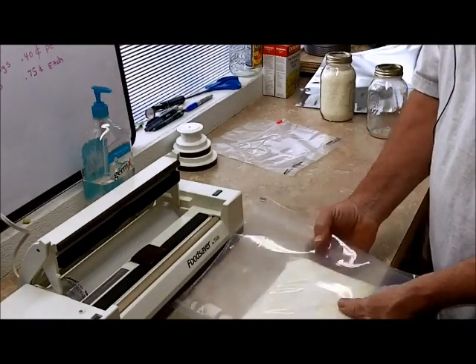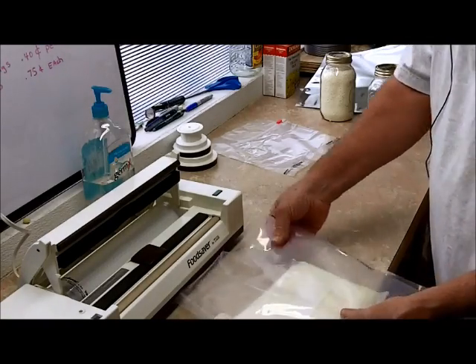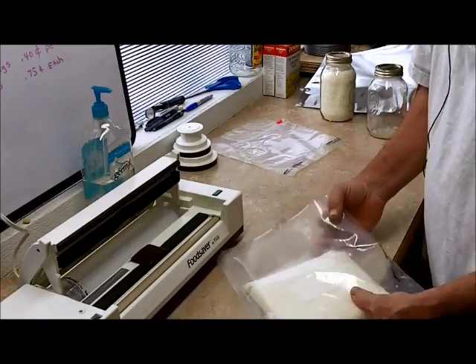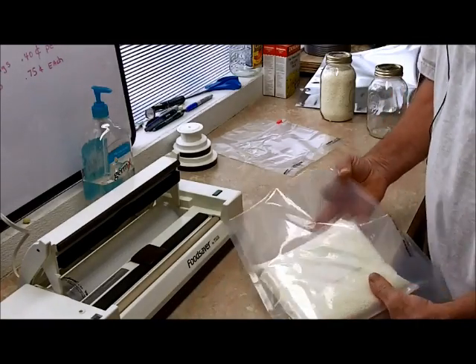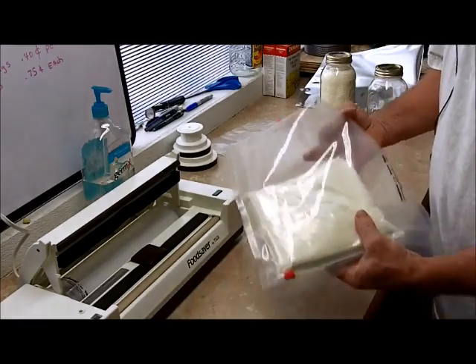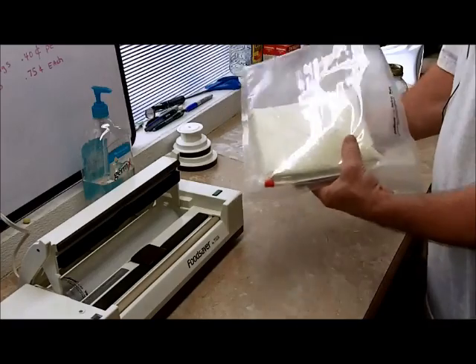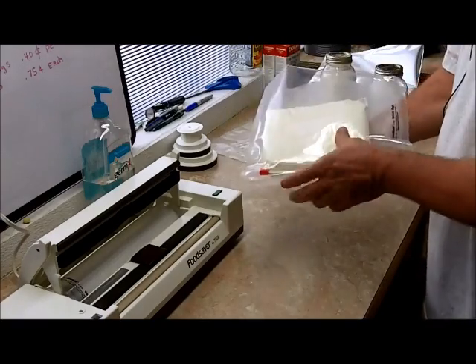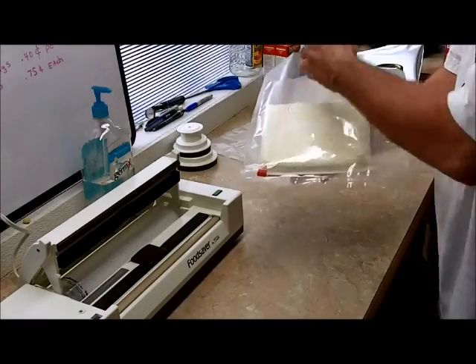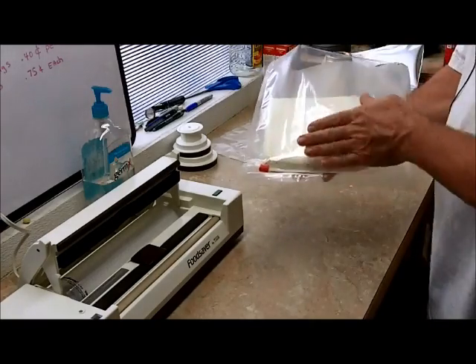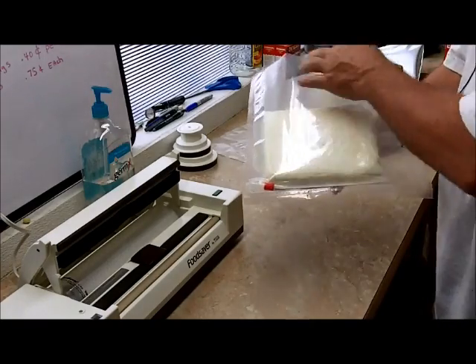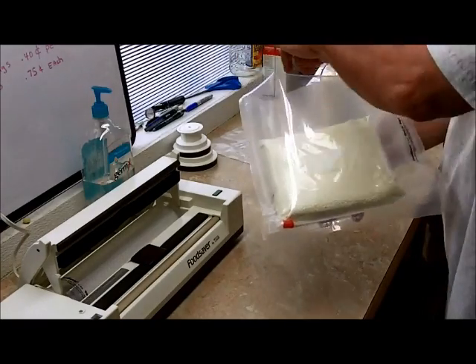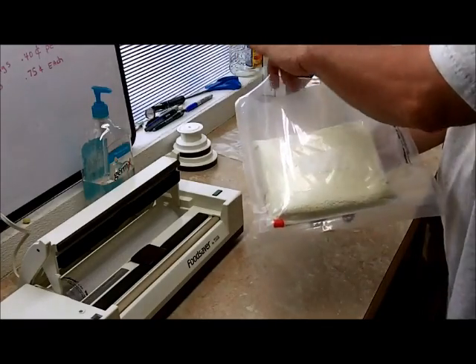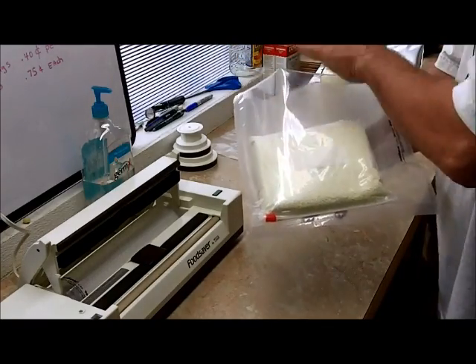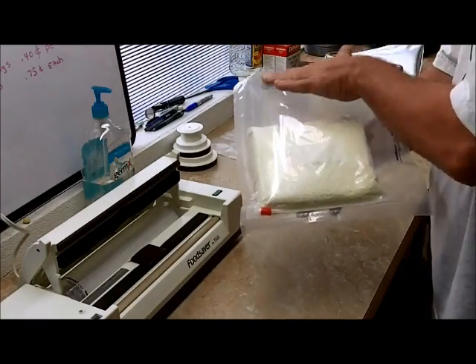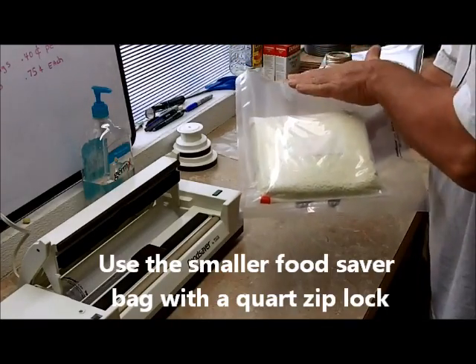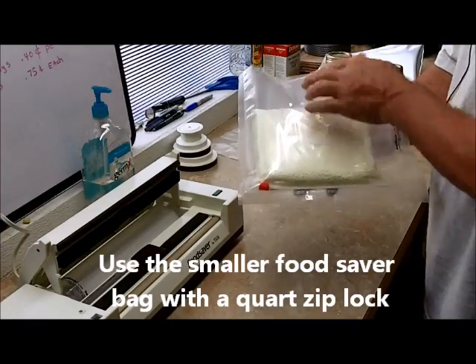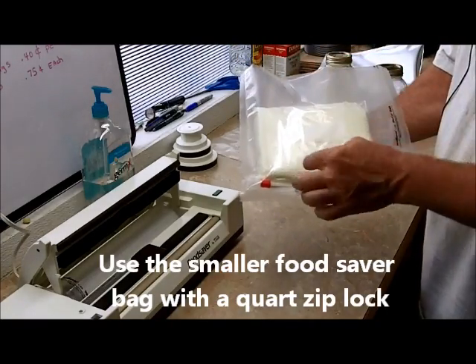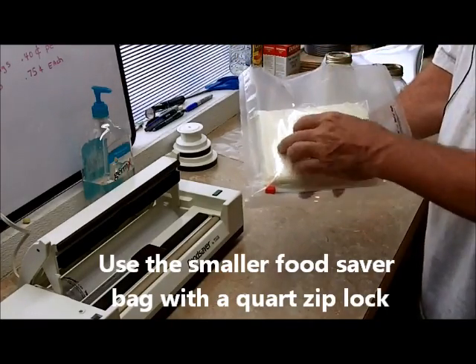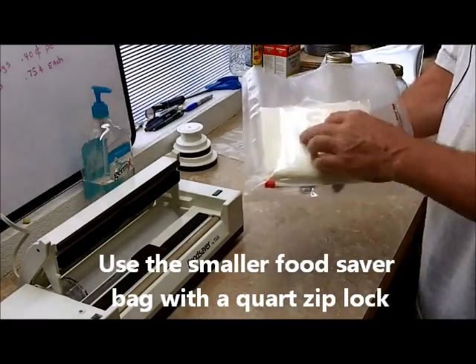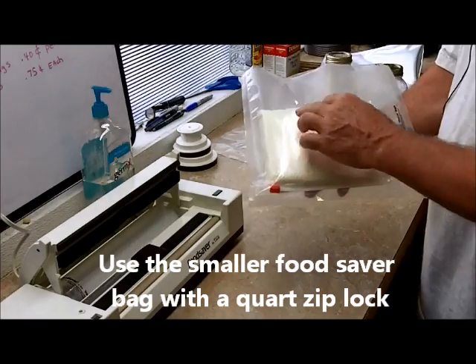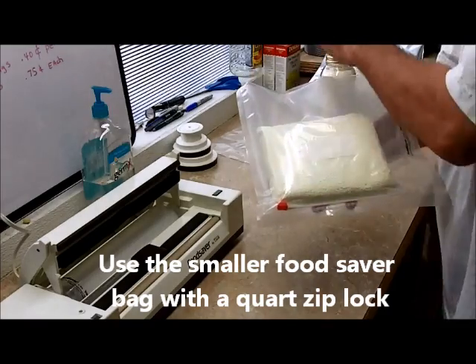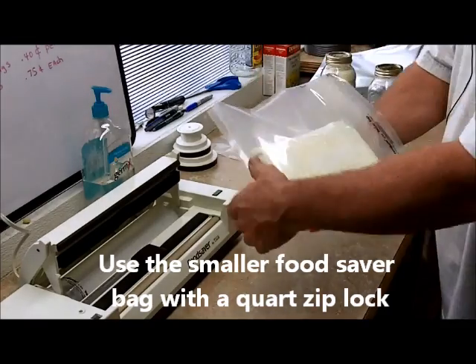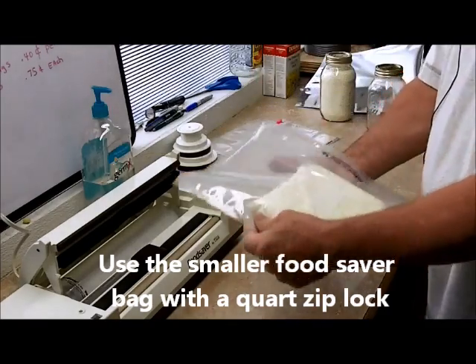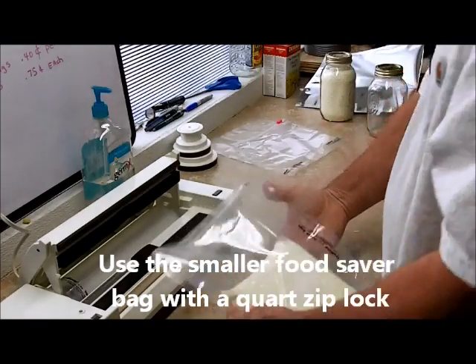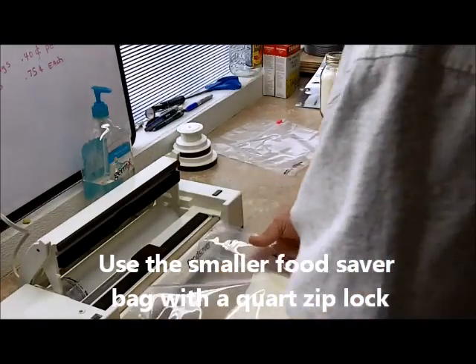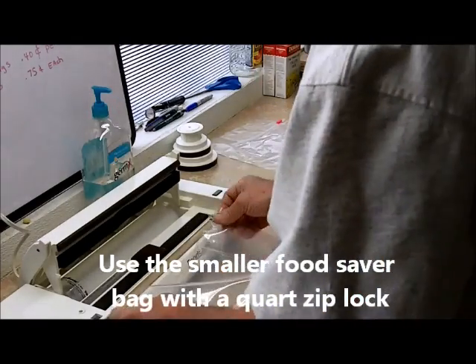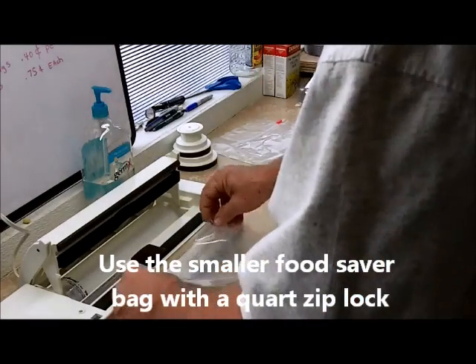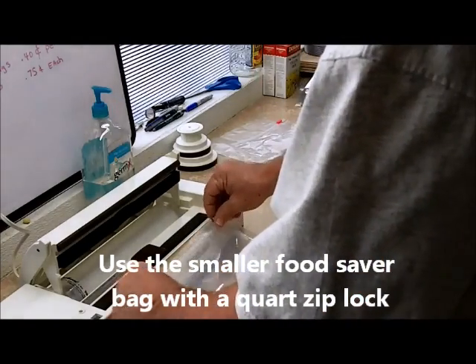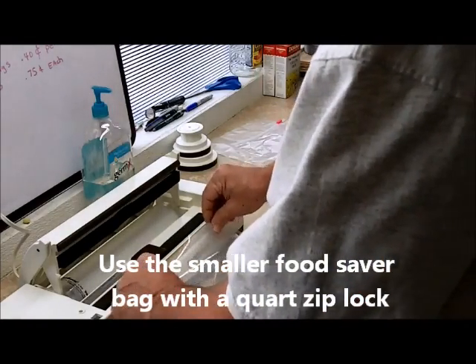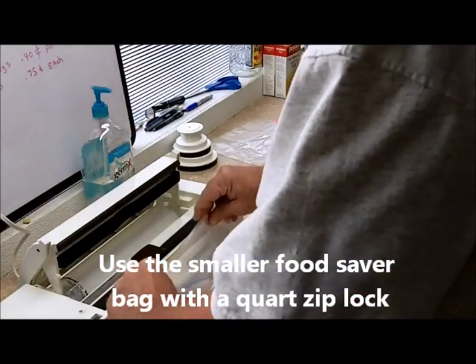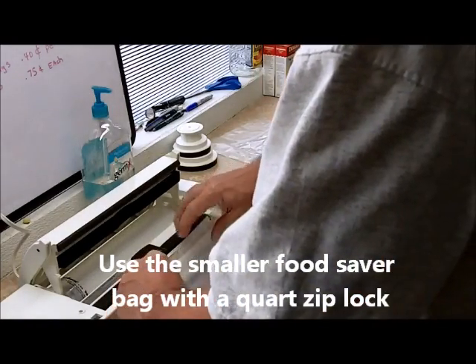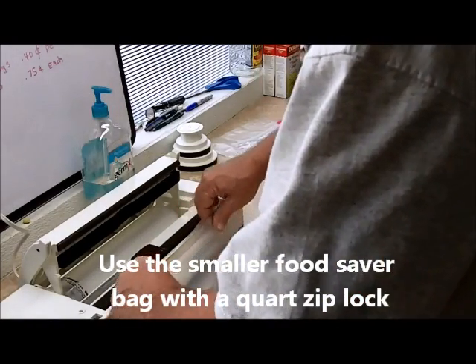What we did was put the bag in the opposite way, so when actually pulling the vacuum on this side right here, we don't get any of the powder up into our food saver machine.